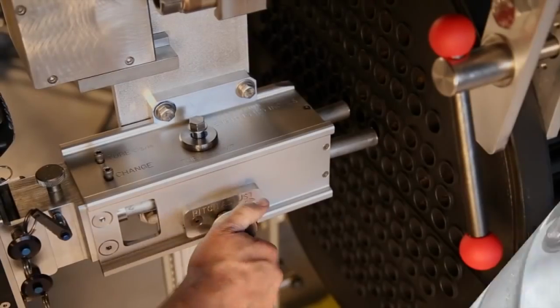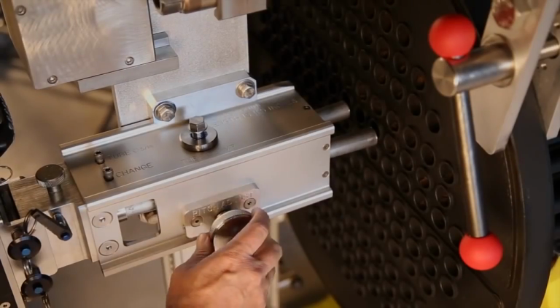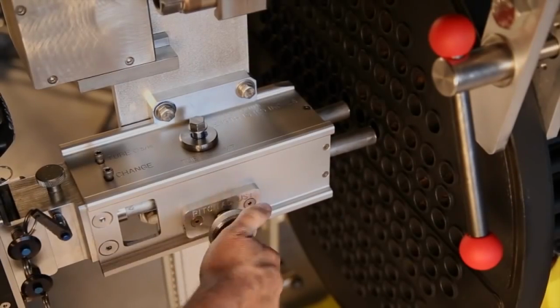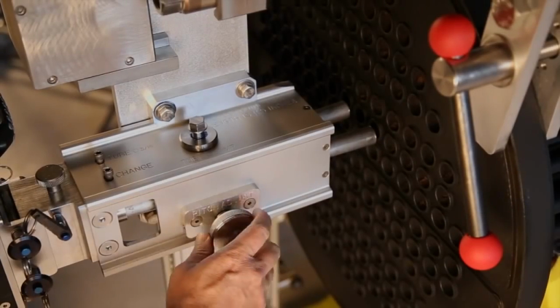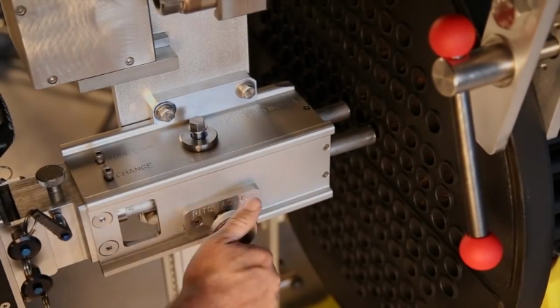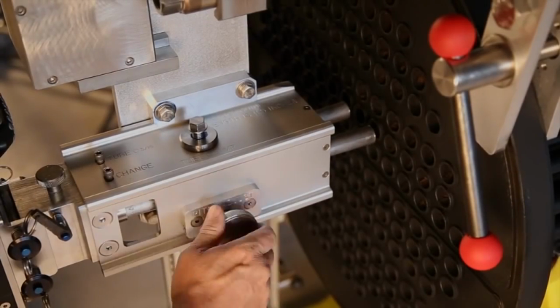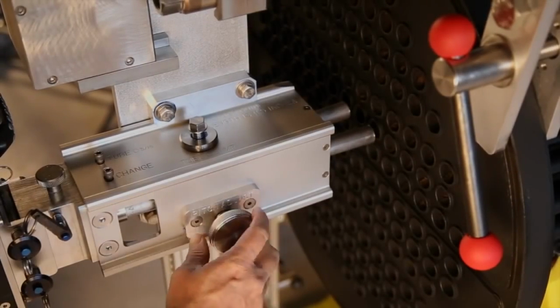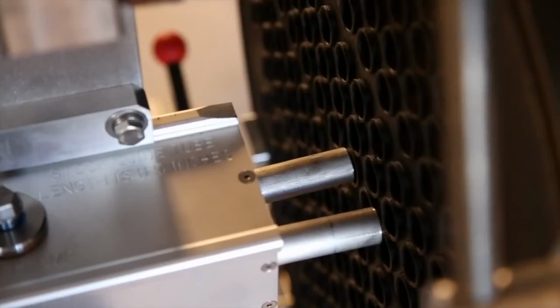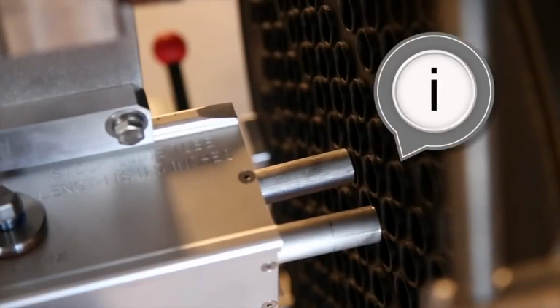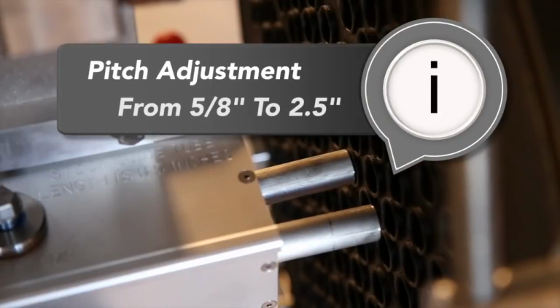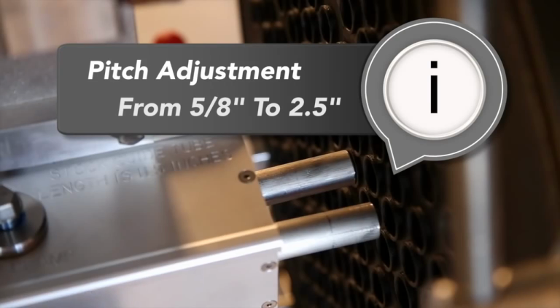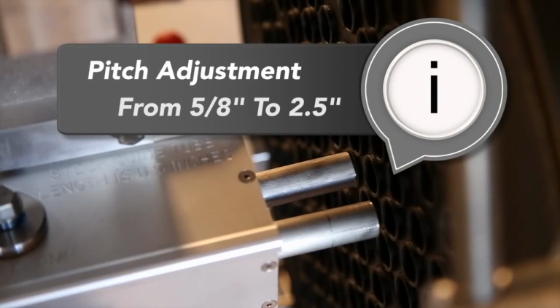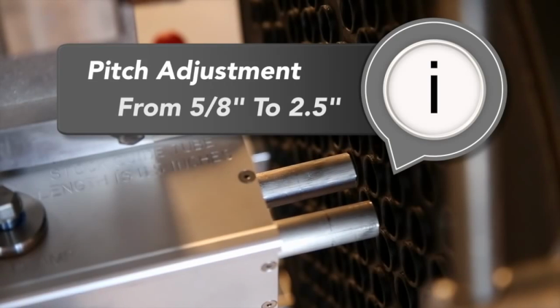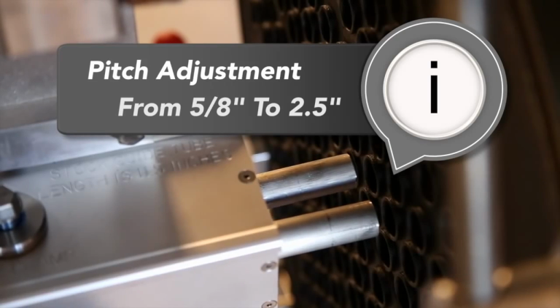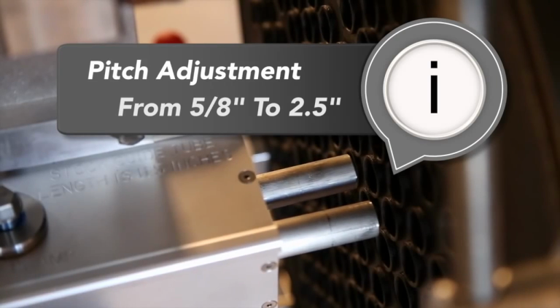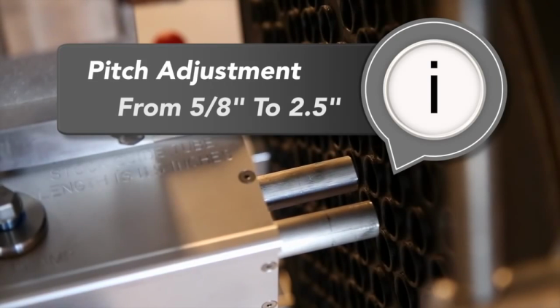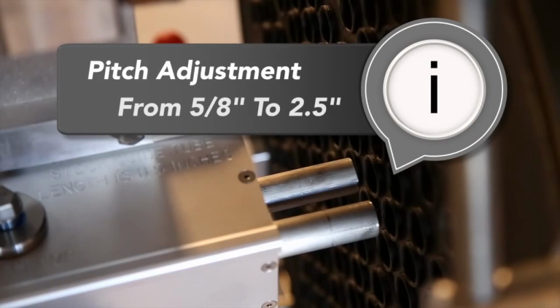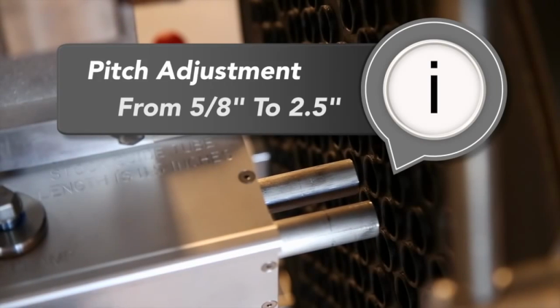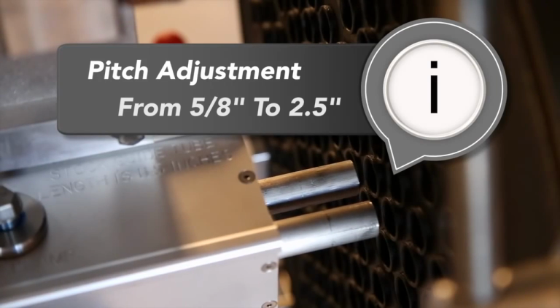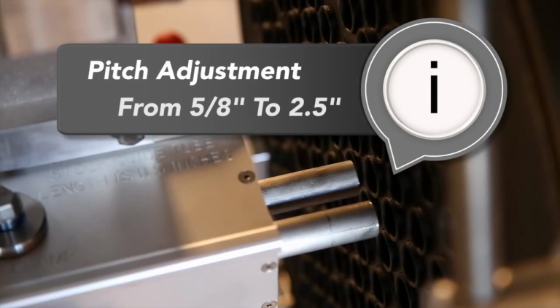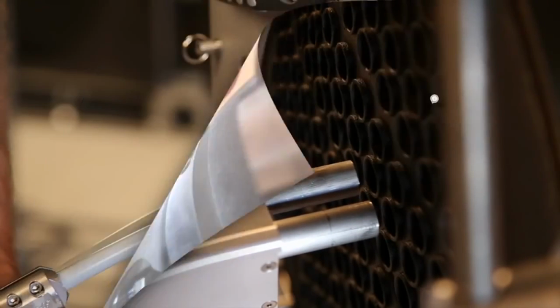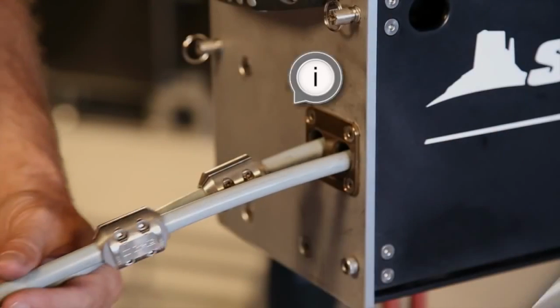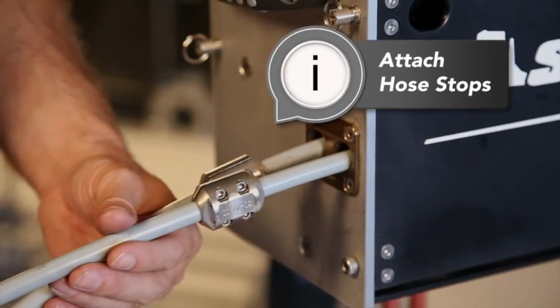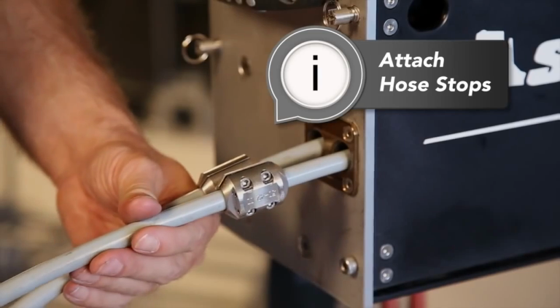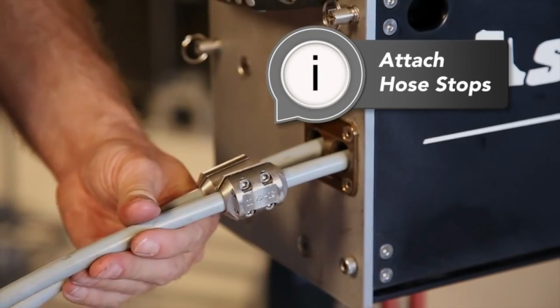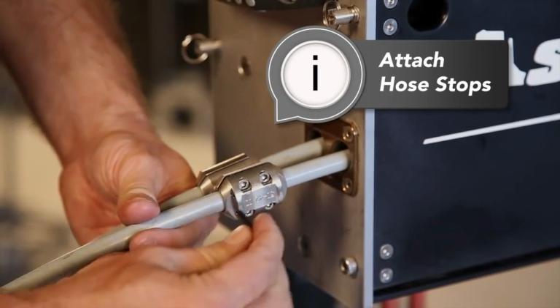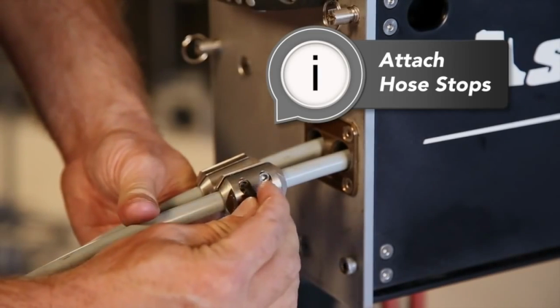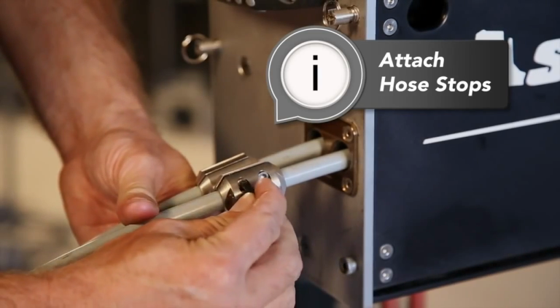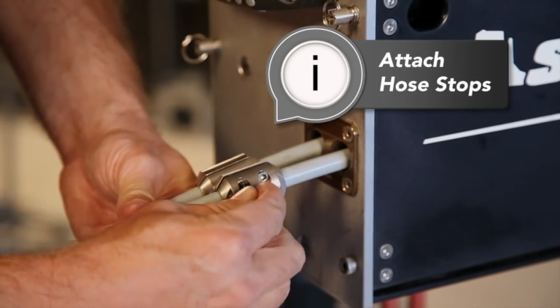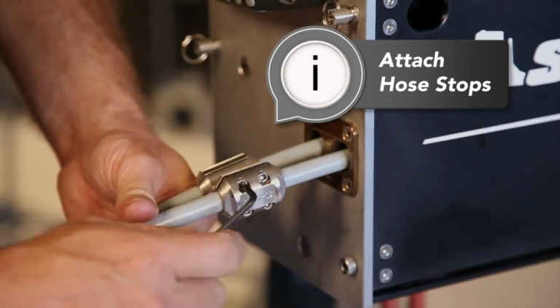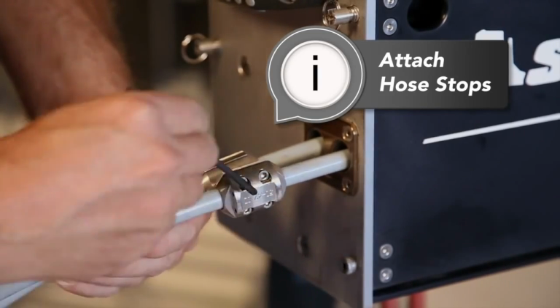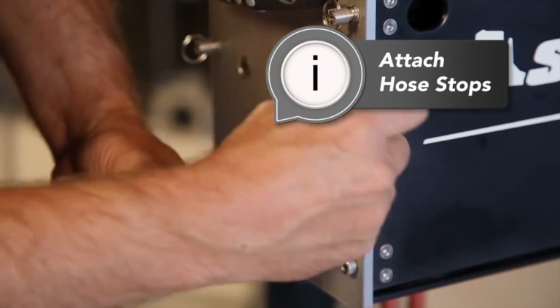Now dial in the pitch to match the tubes you are cleaning. The 2L pitch can be adjusted from 5/8 to 2 and a half inches. To complete the setup, run the hoses to the end of the tubes and then attach the hose stops.